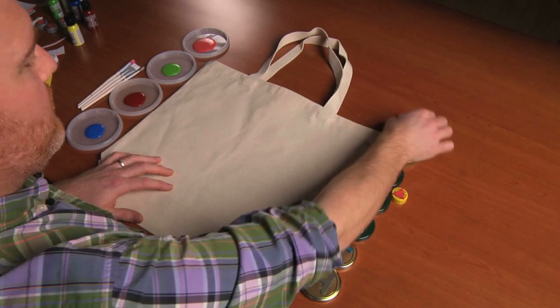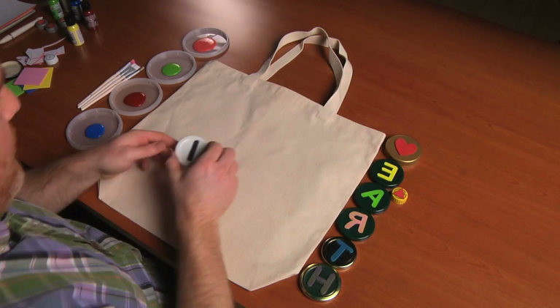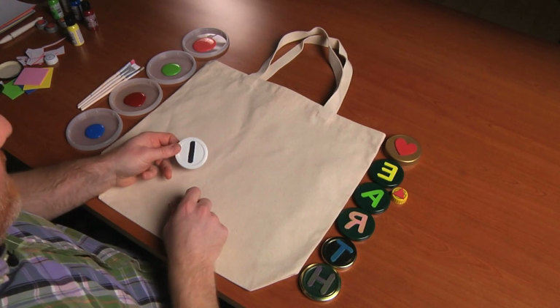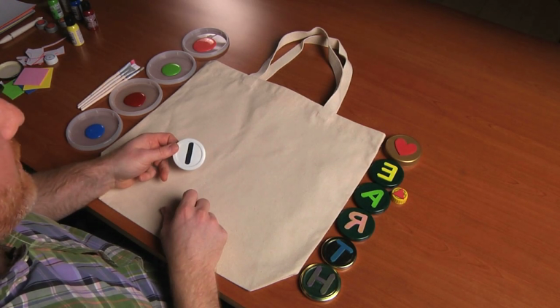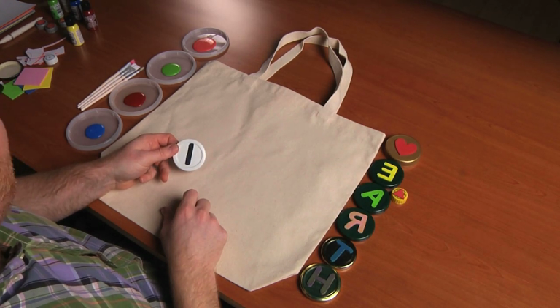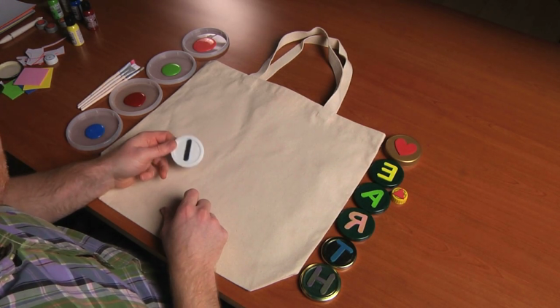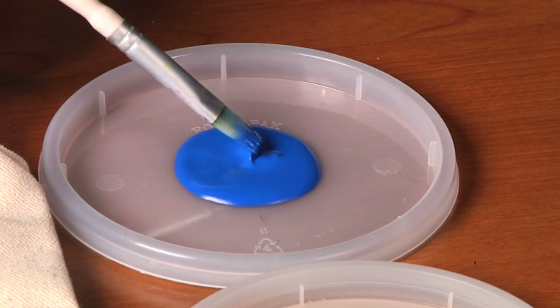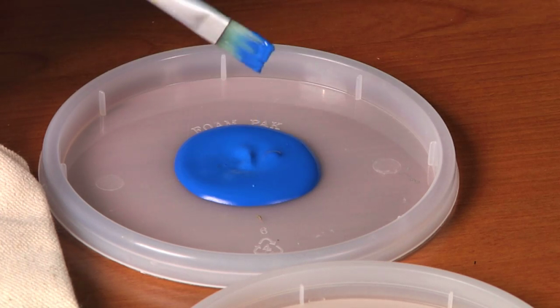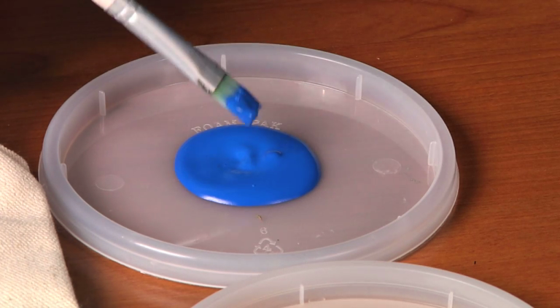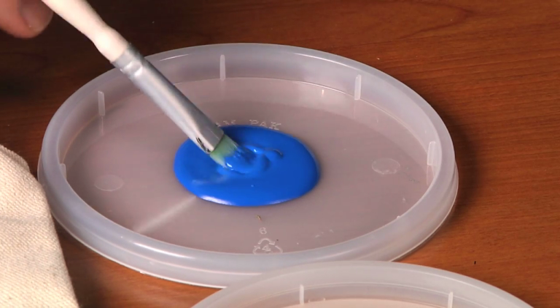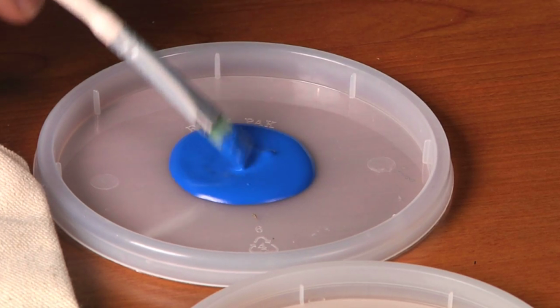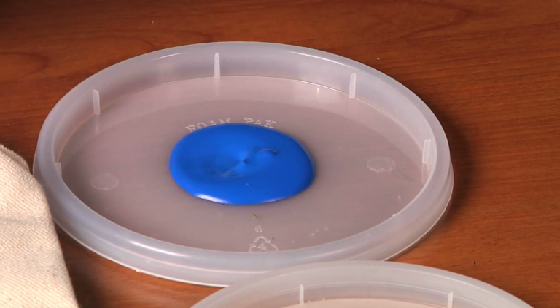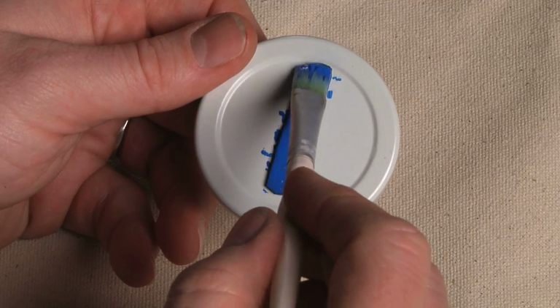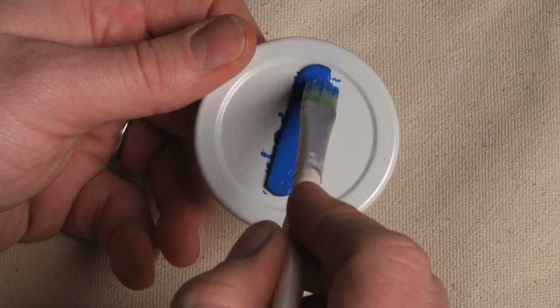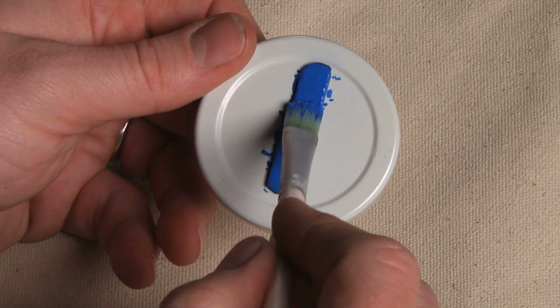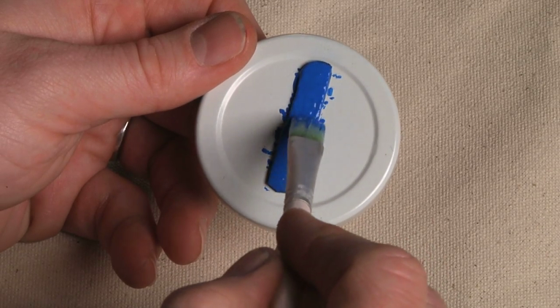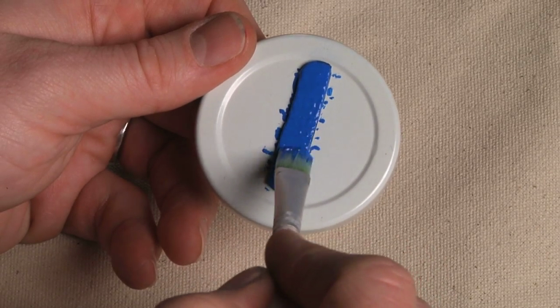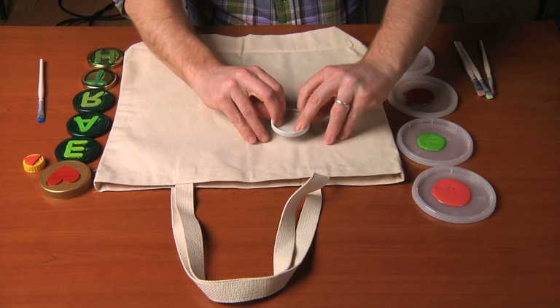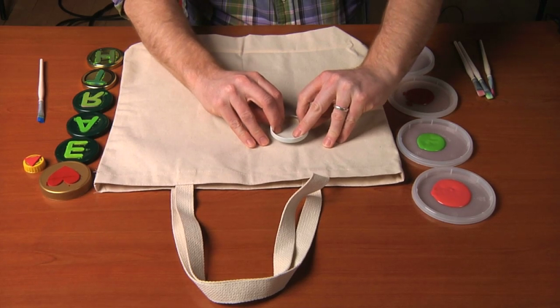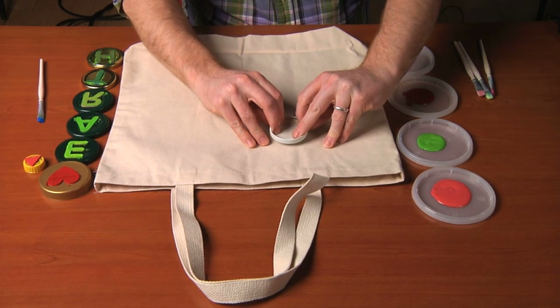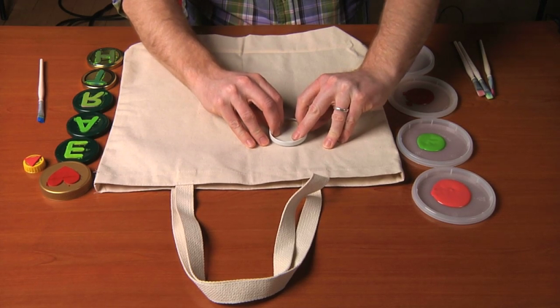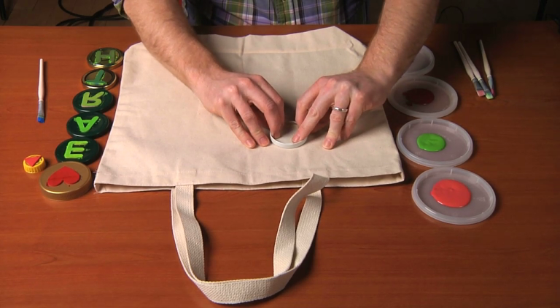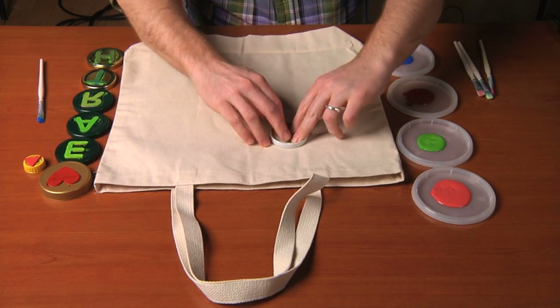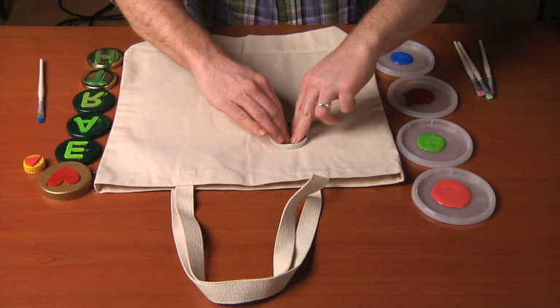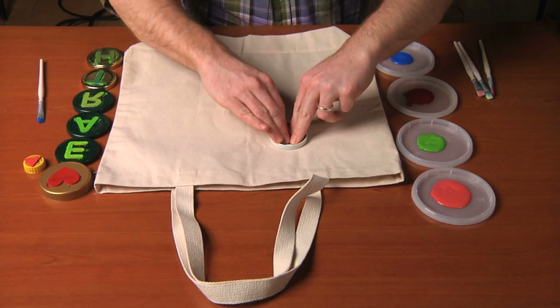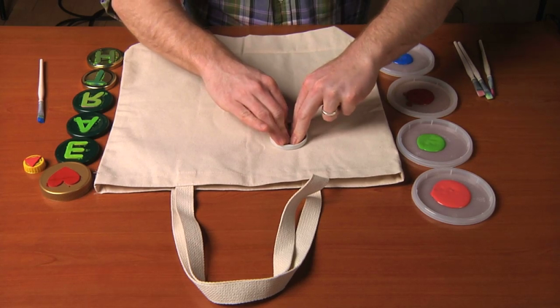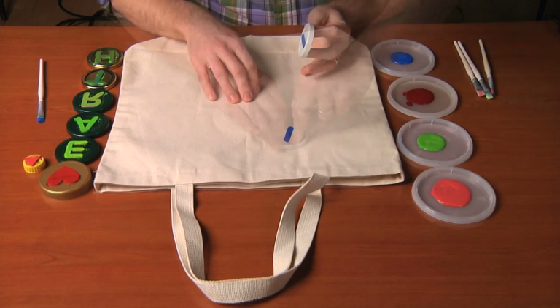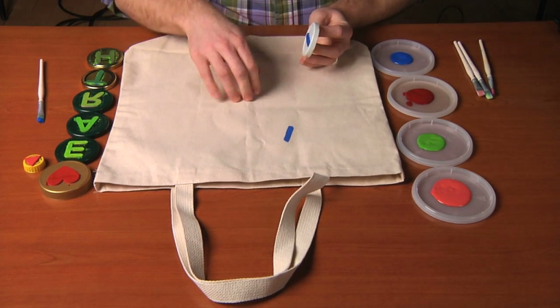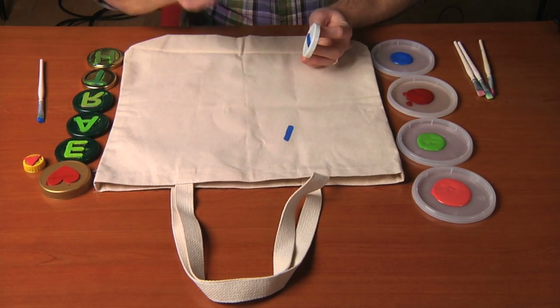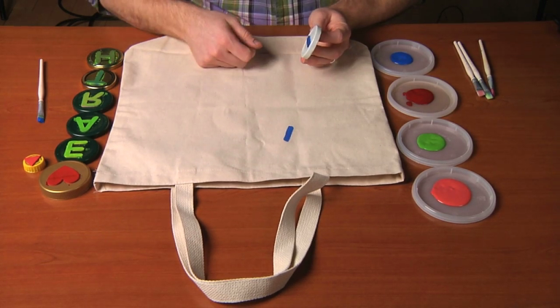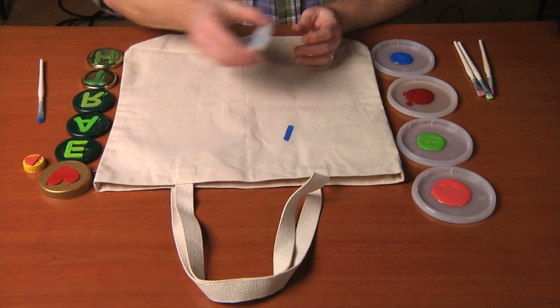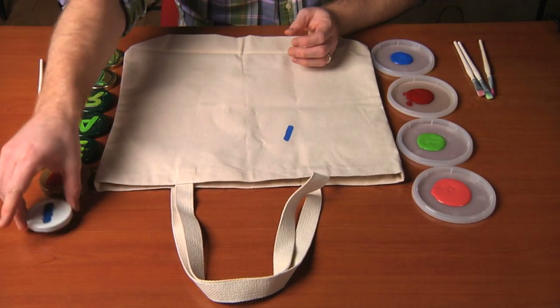We'll take our first stamp — it's our letter I — take a little bit of paint on my brush, load the stamp, pick a position on the bag, press my stamp down firmly, pull it up, and there I have my eye.